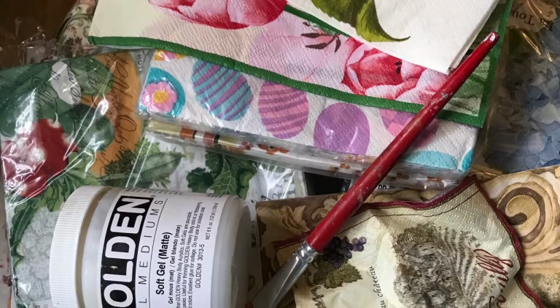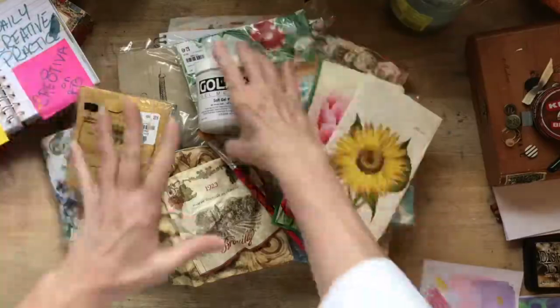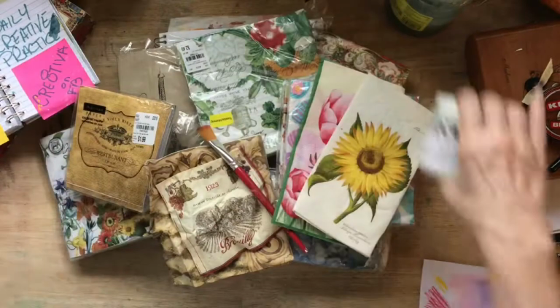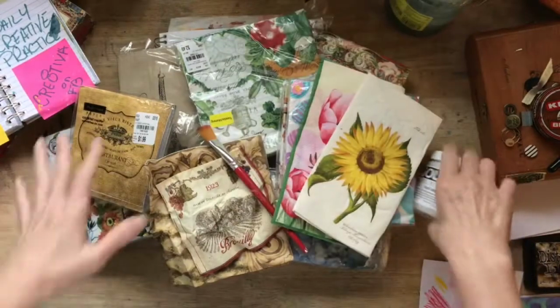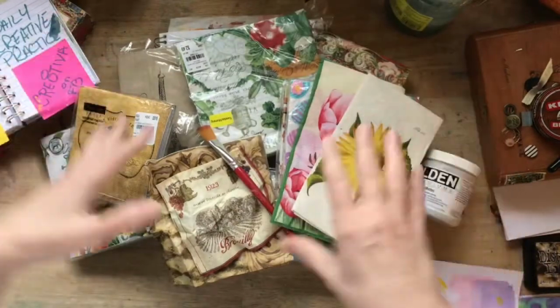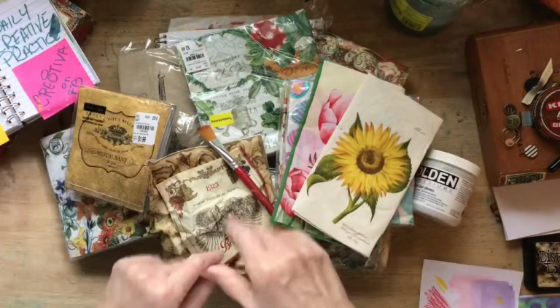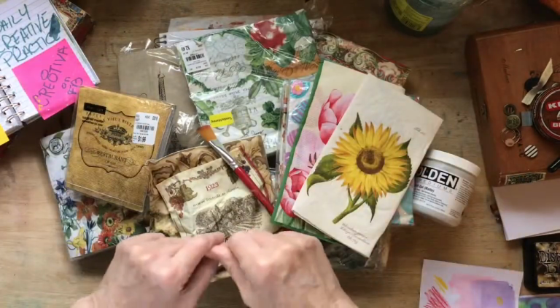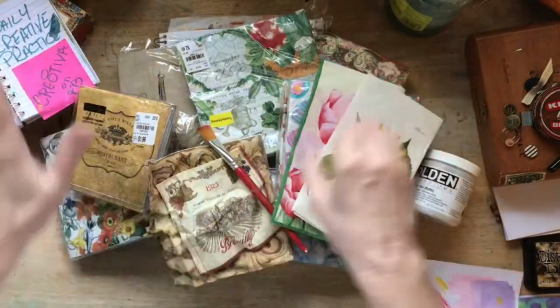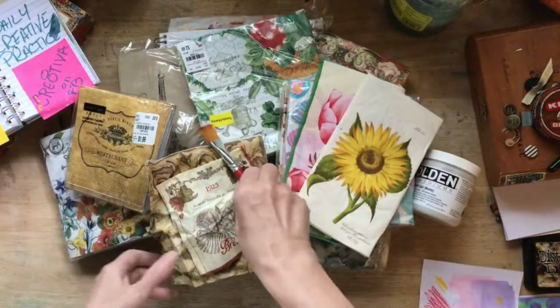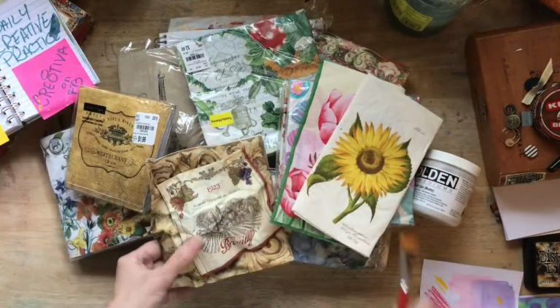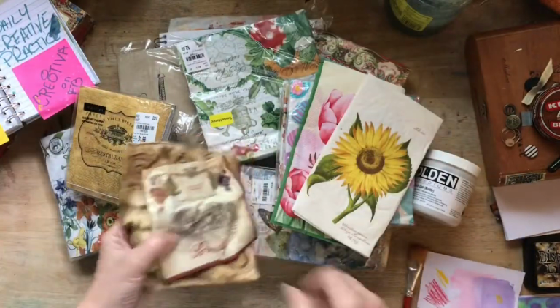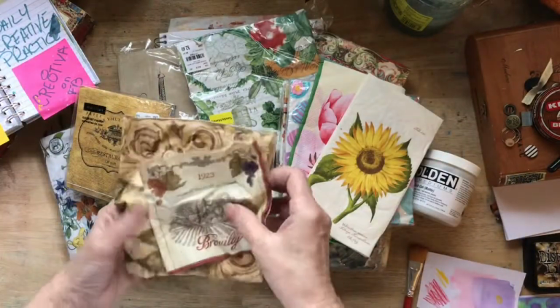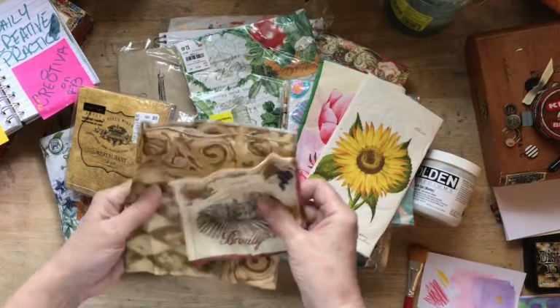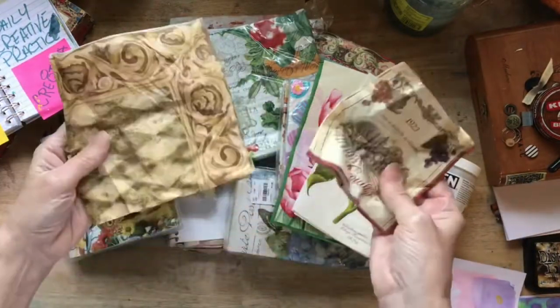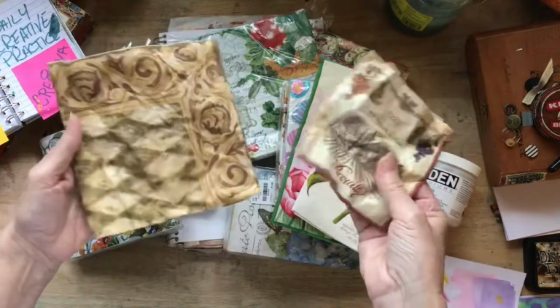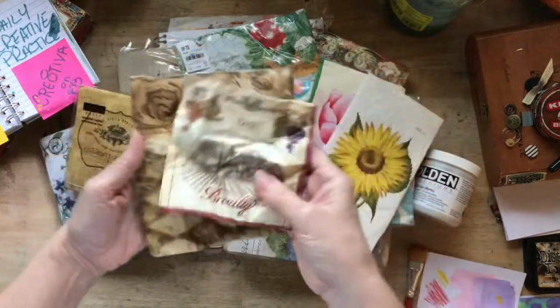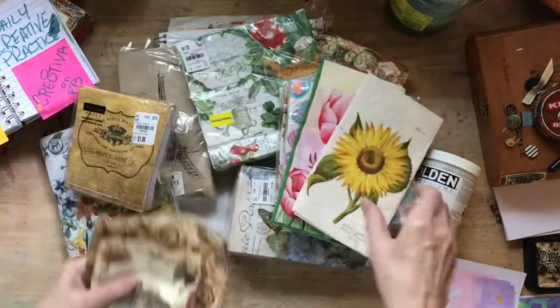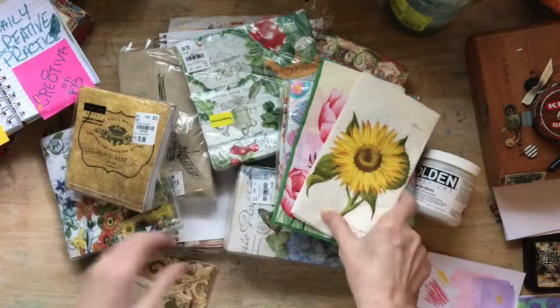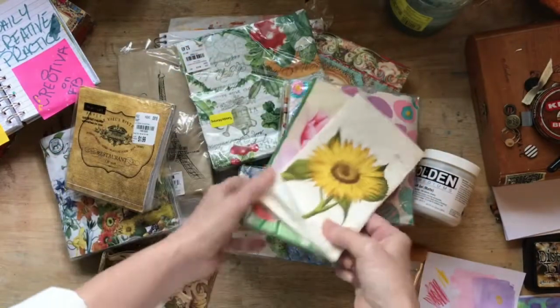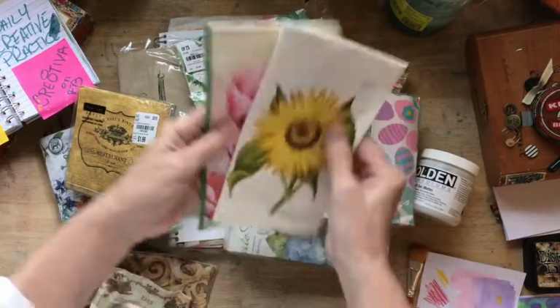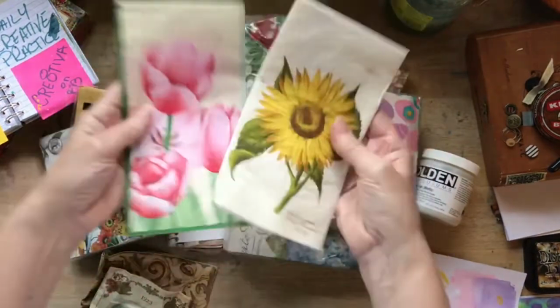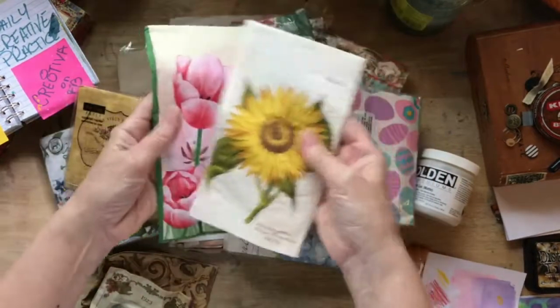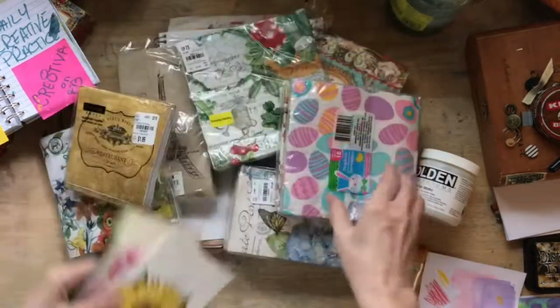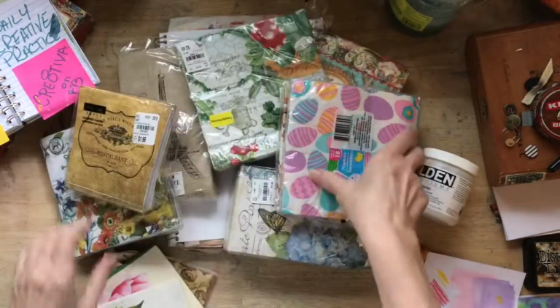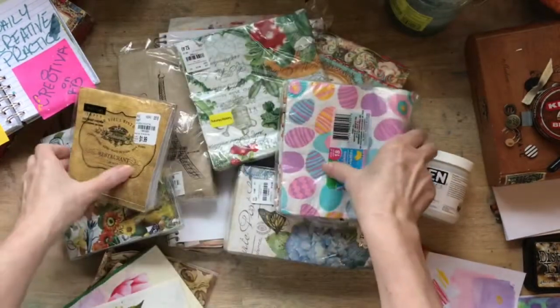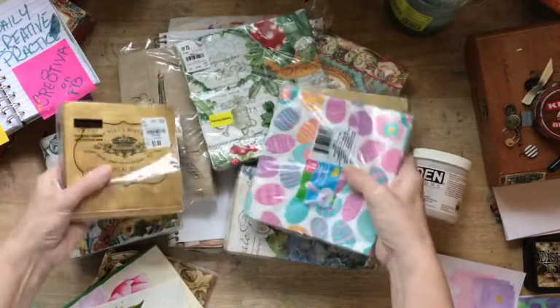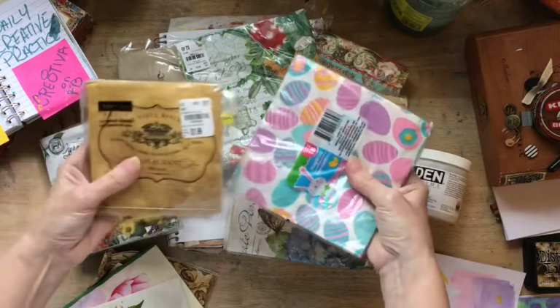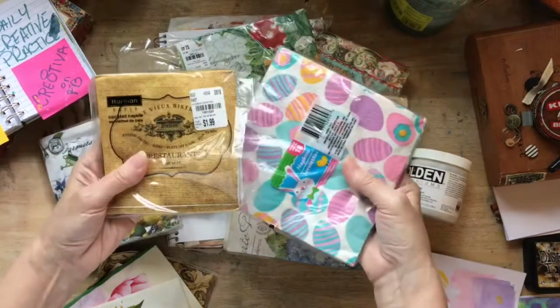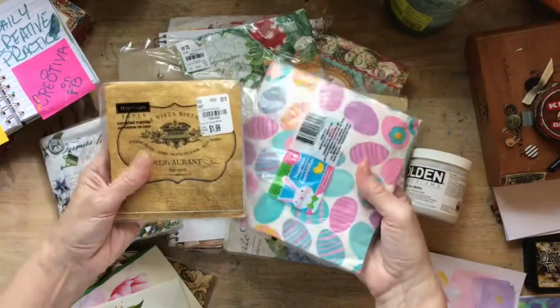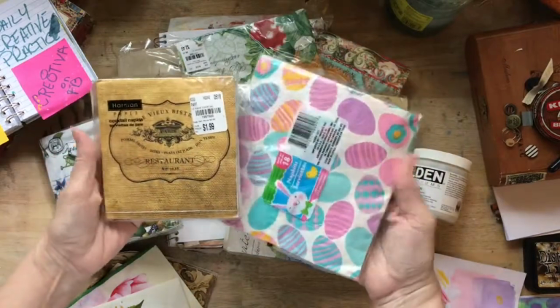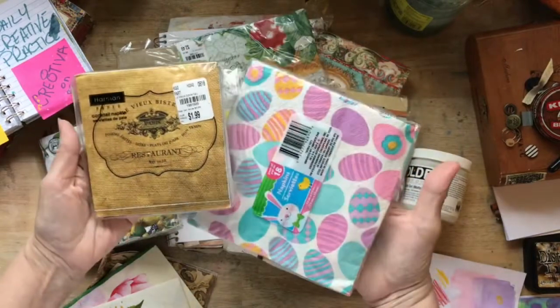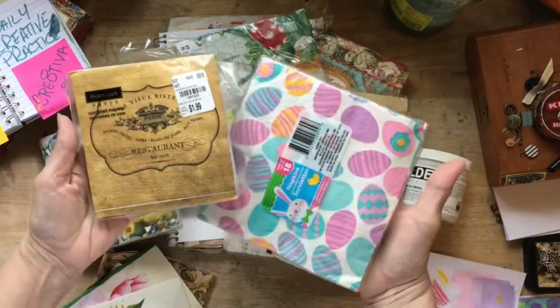I have a problem. Yes, I do. I love napkins. I love, love, love napkins. And I seem to have a plethora of them.